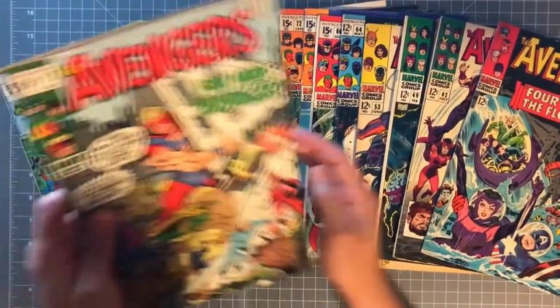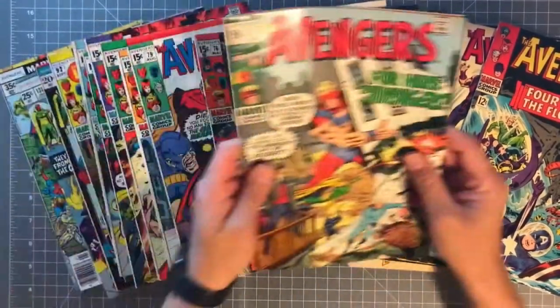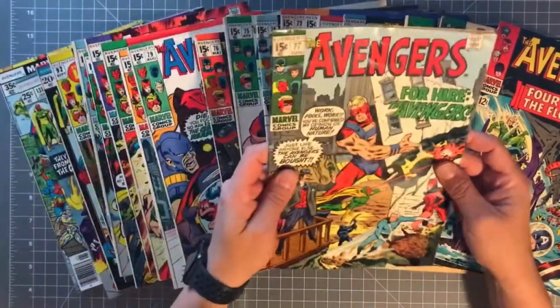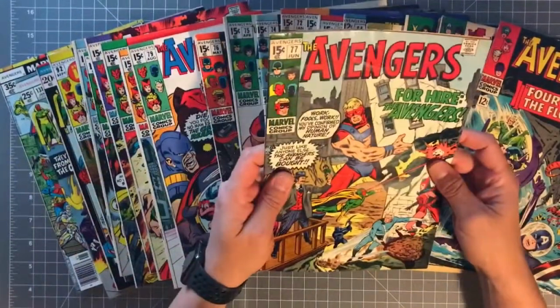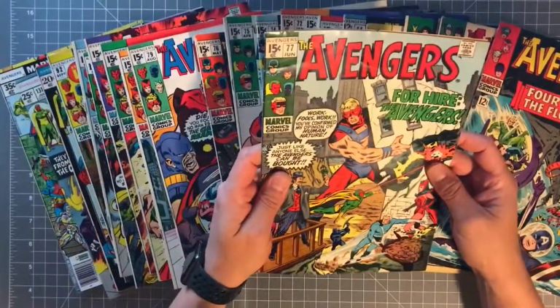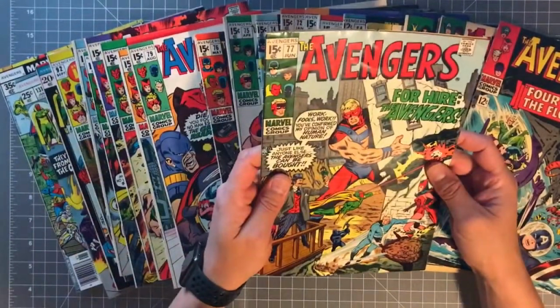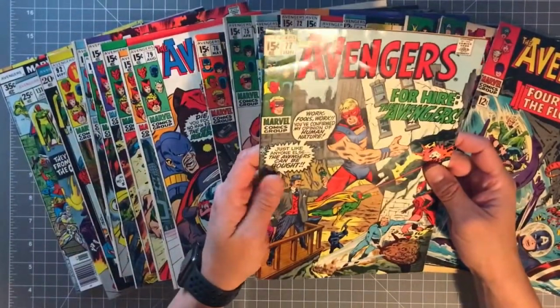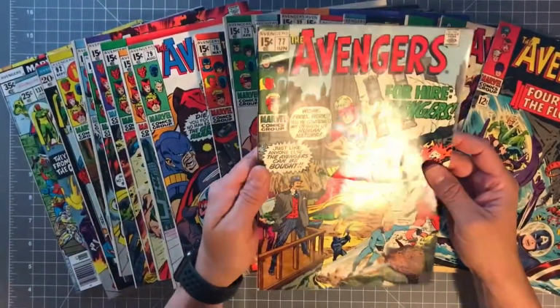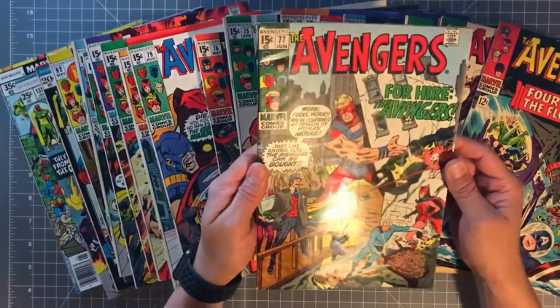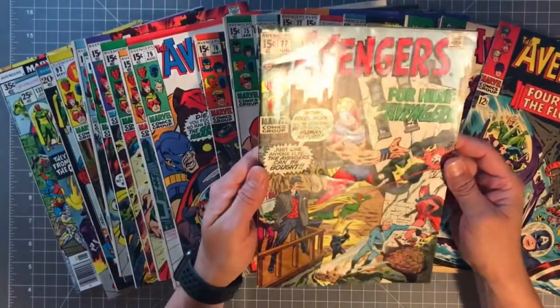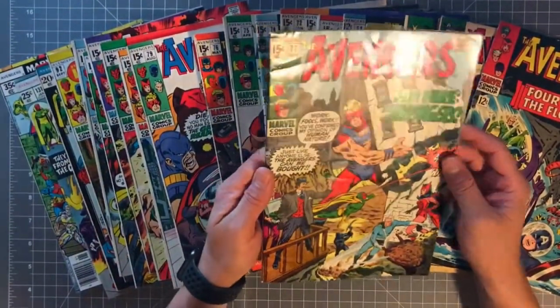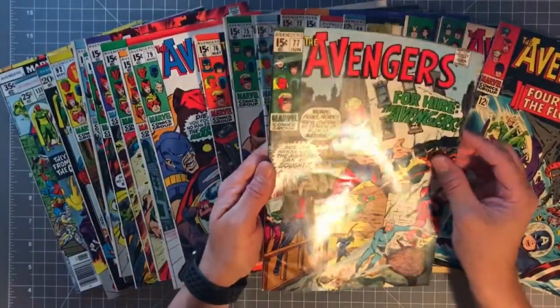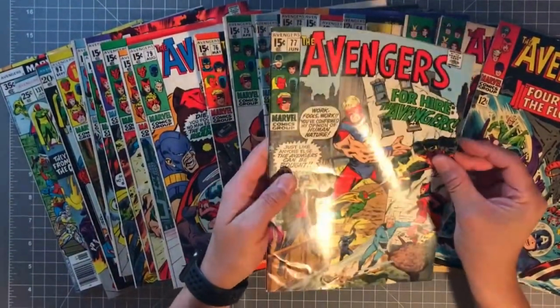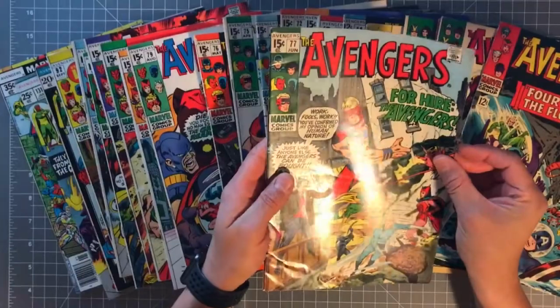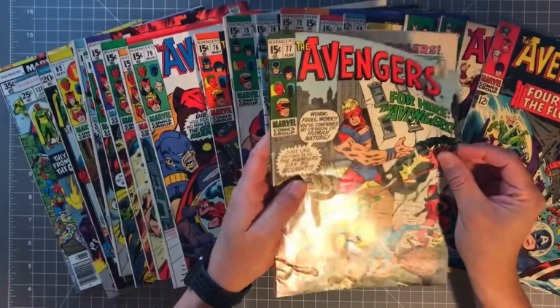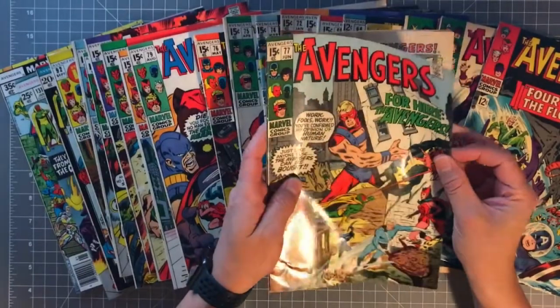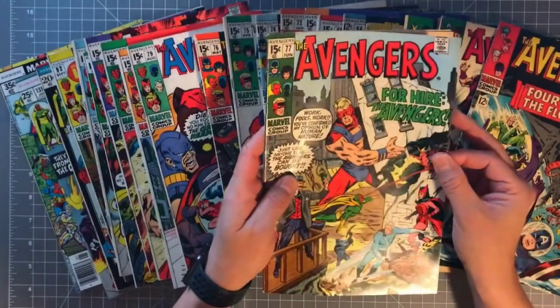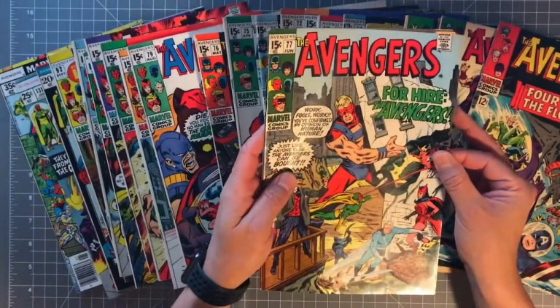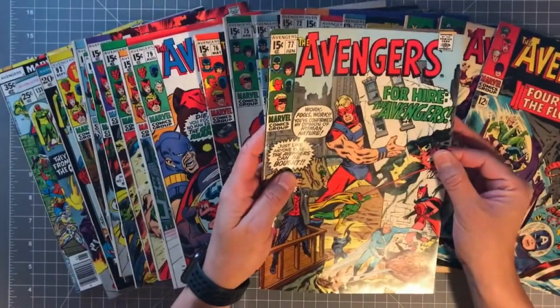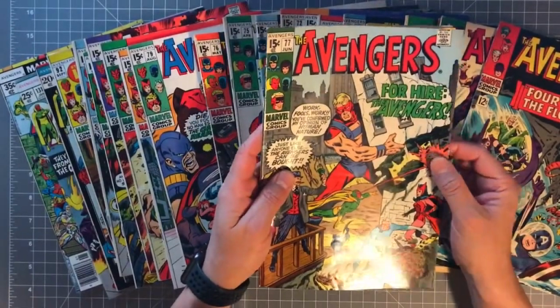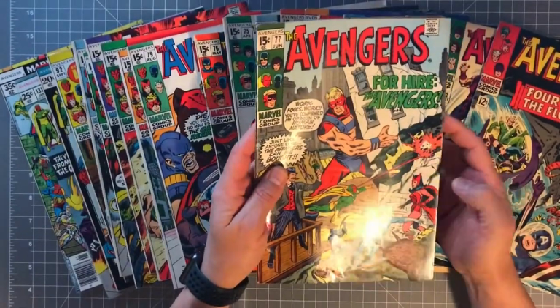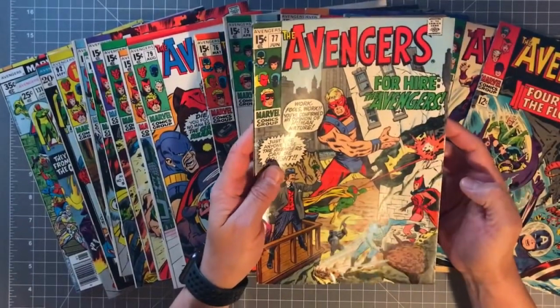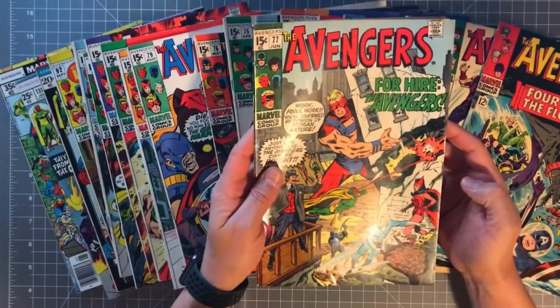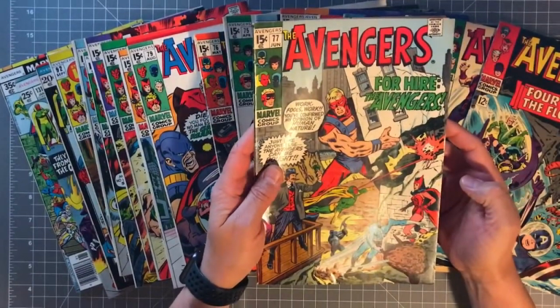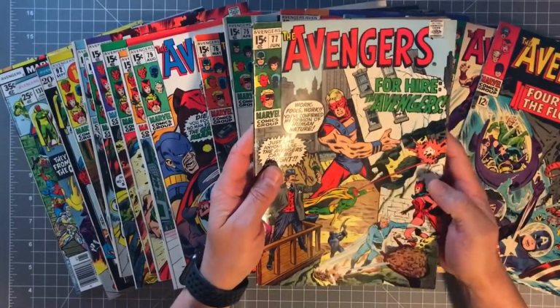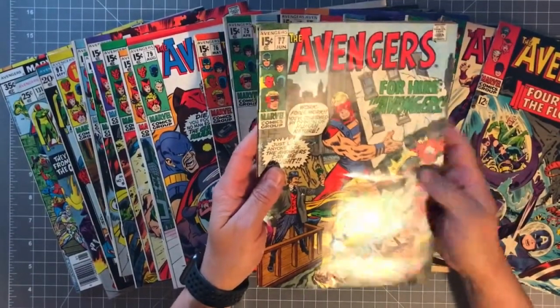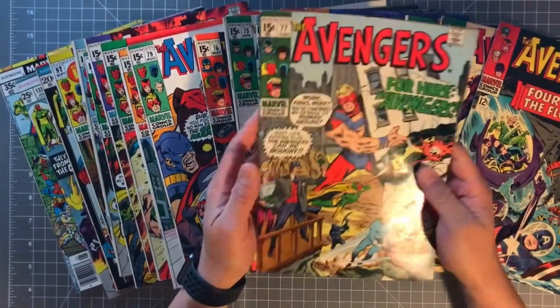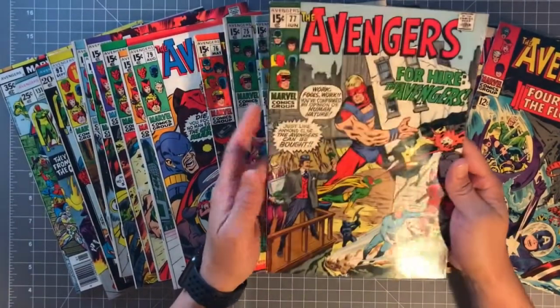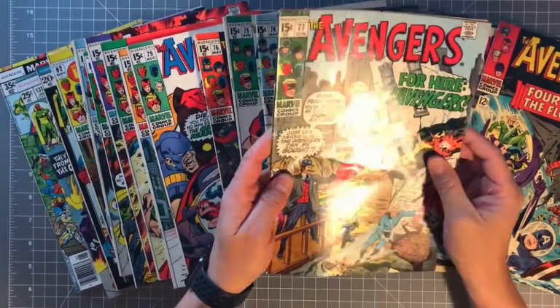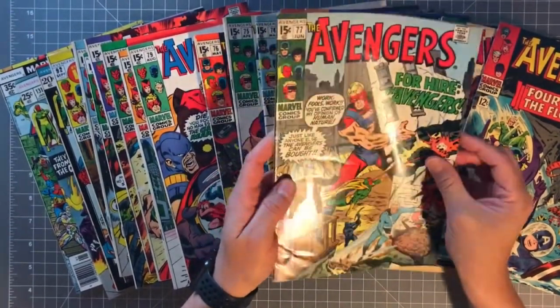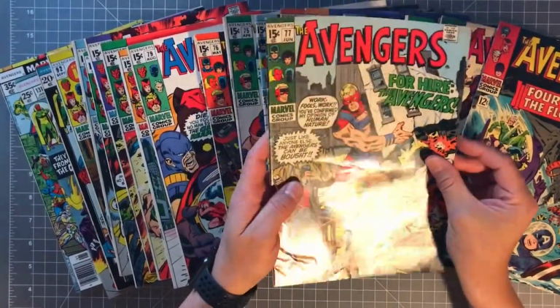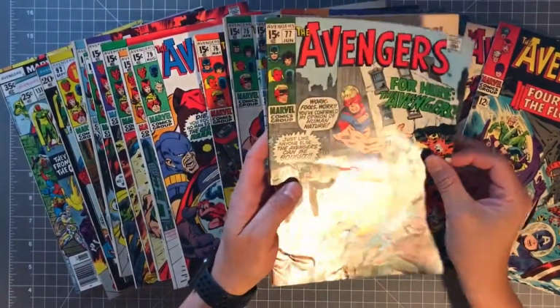Now we have 'For Hire — The Avengers,' and of course you see all my favorite characters here.